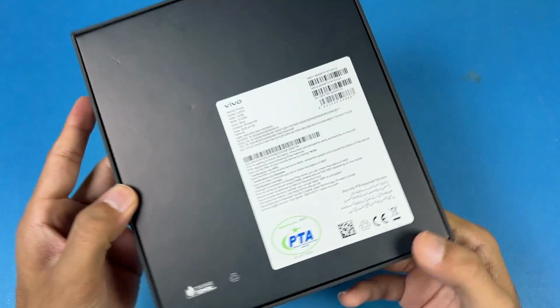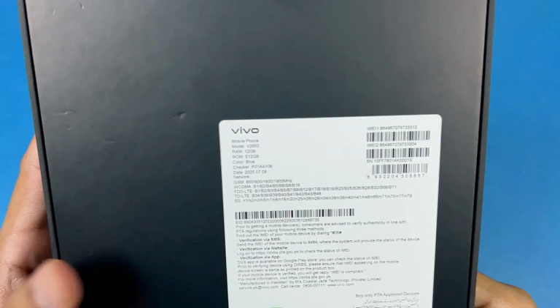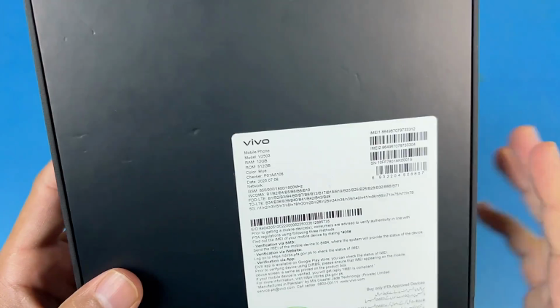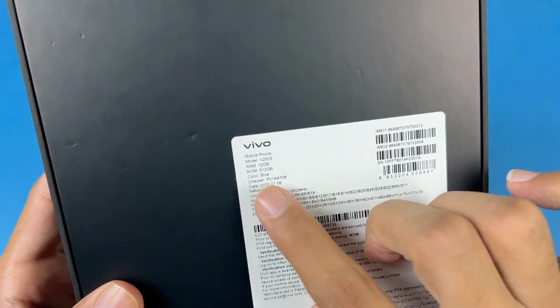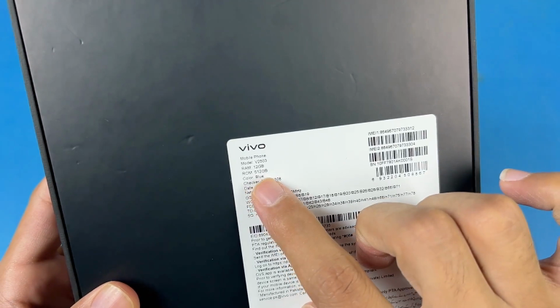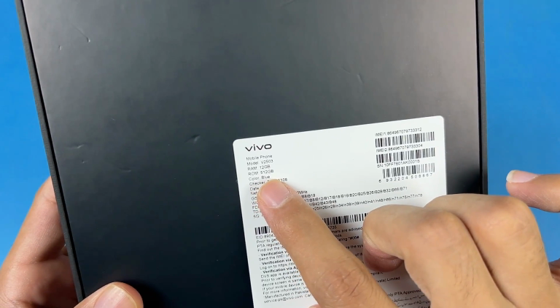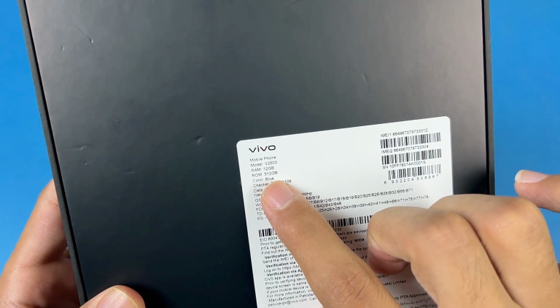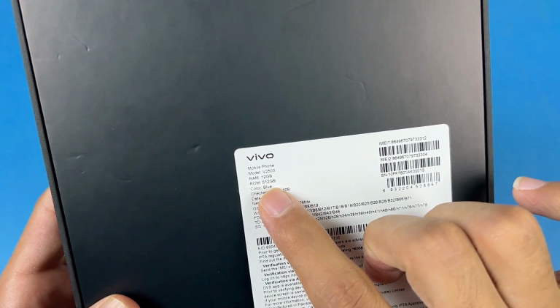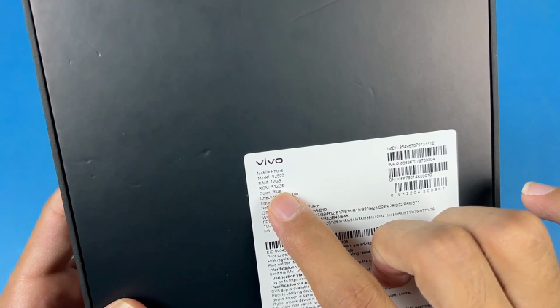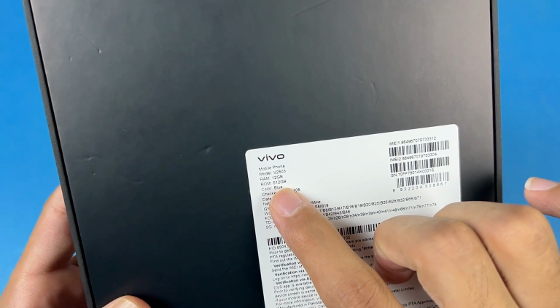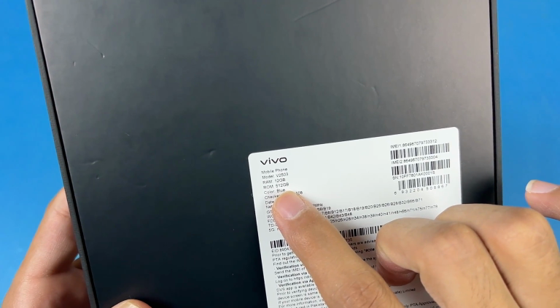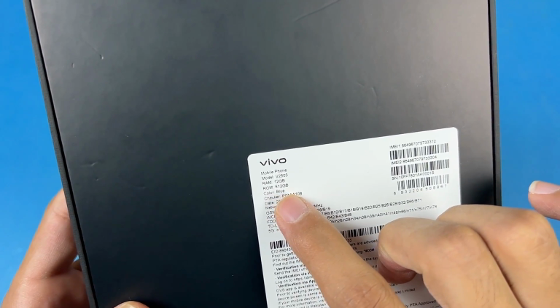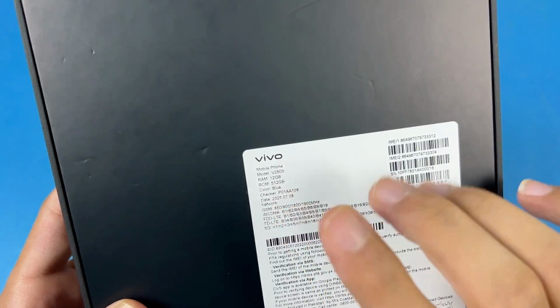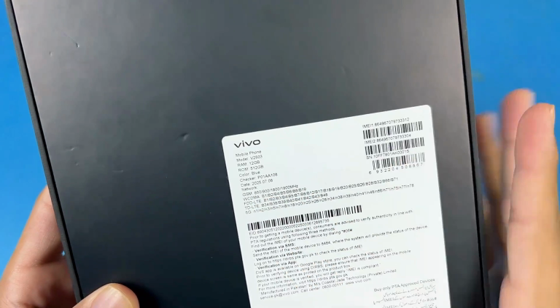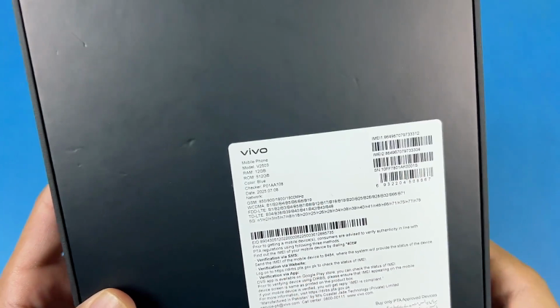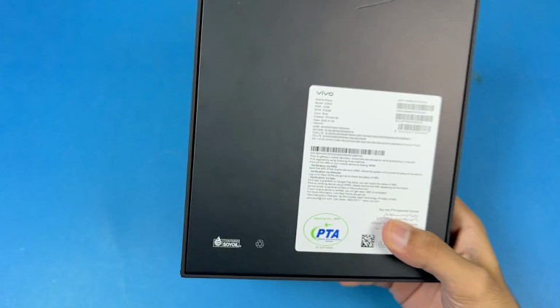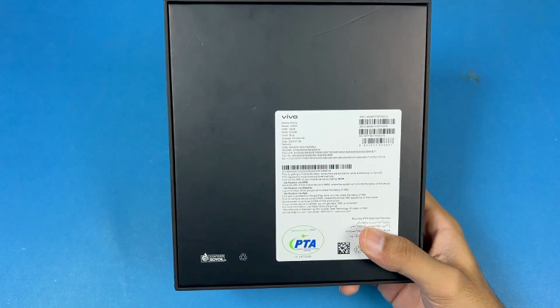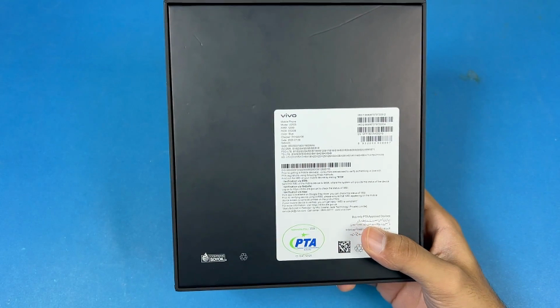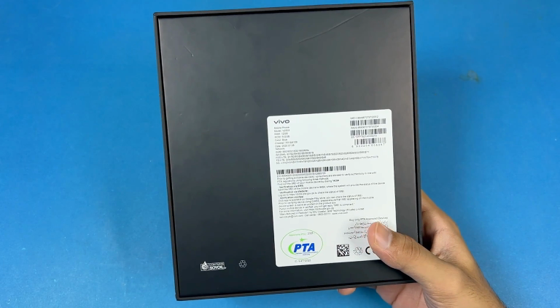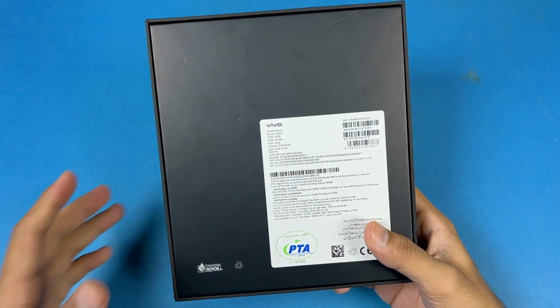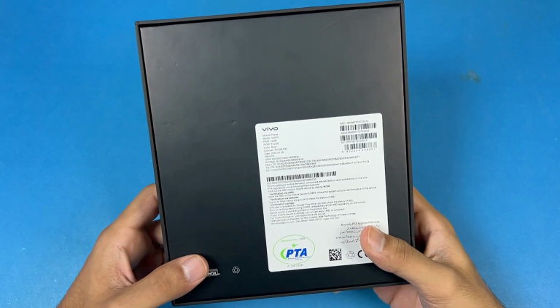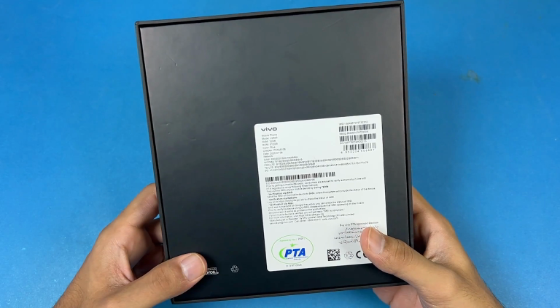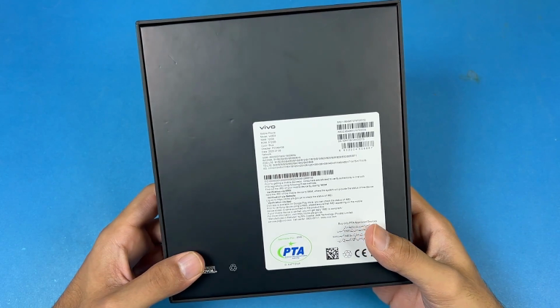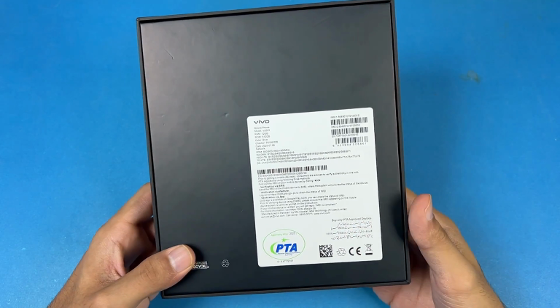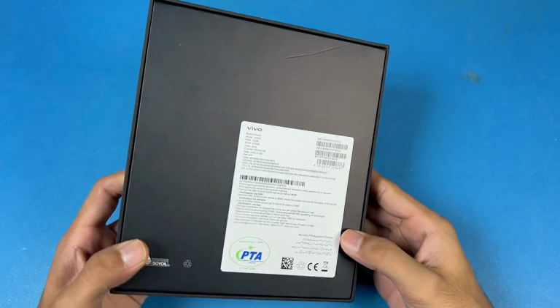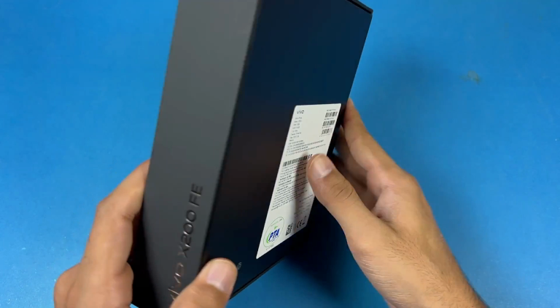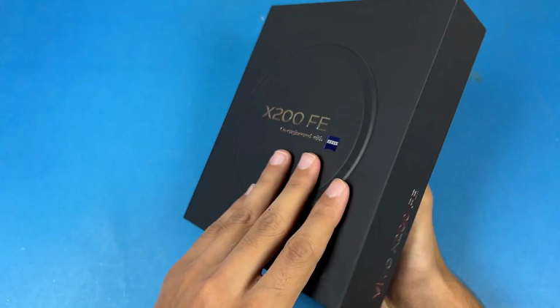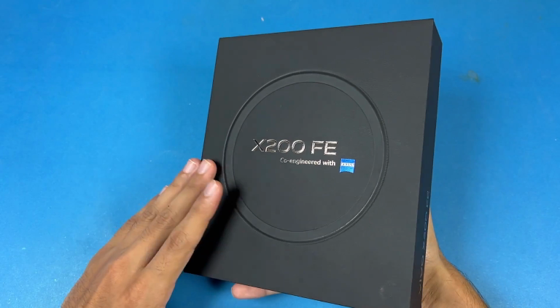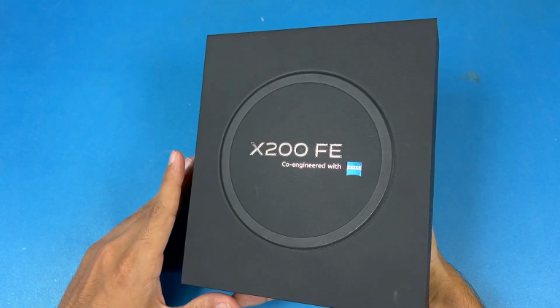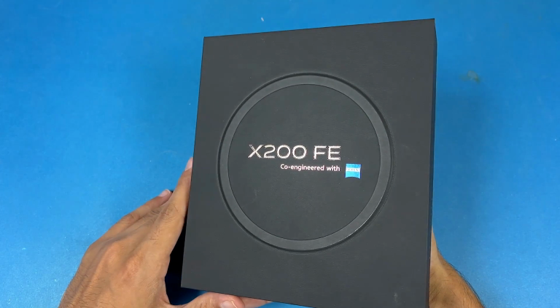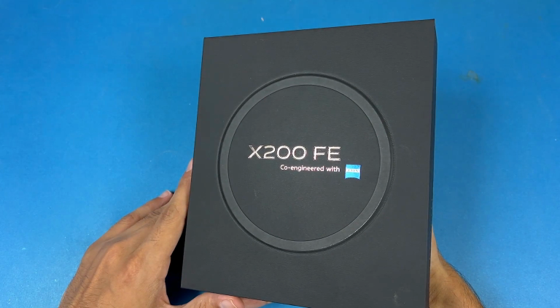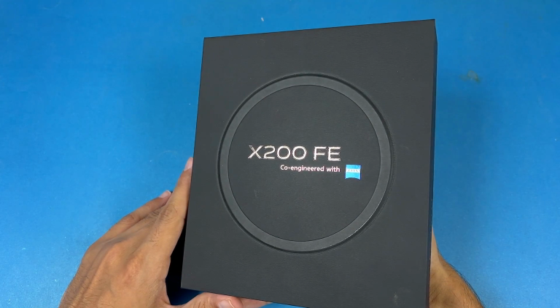In this price range, as you can see, we have 12GB of RAM, 512GB of internal storage, and the color I have is the blue color. This one is also manufactured in Pakistan and we have a black box in this Vivo X200 FE series.